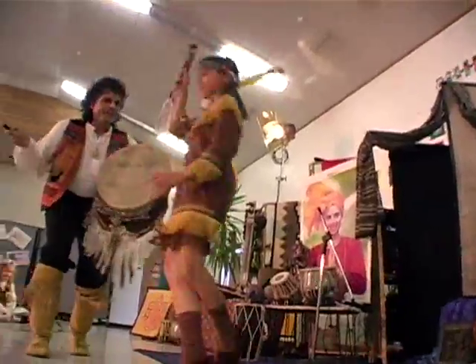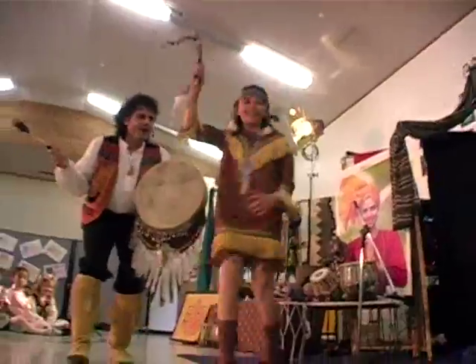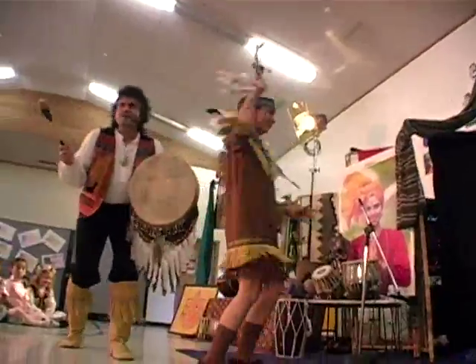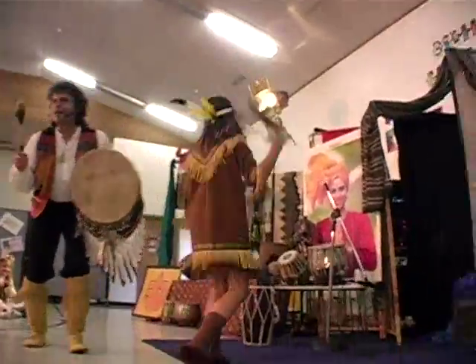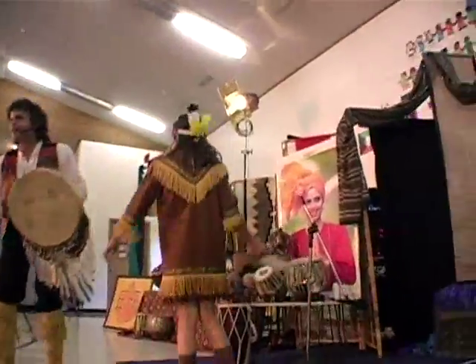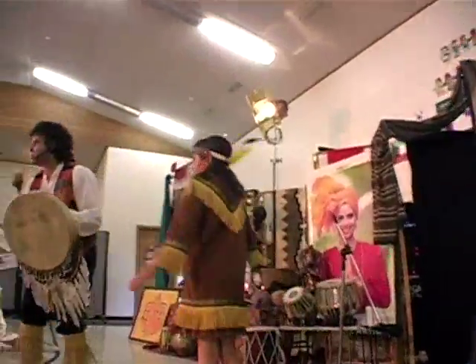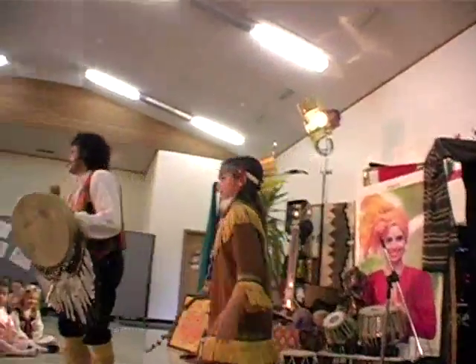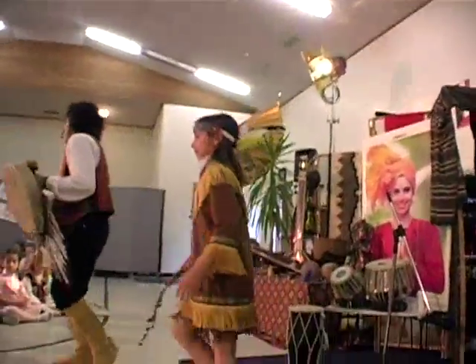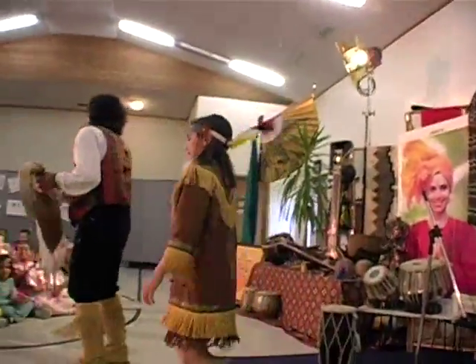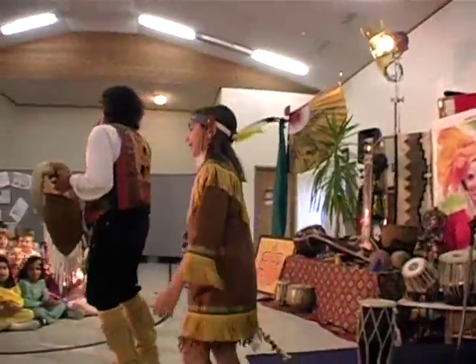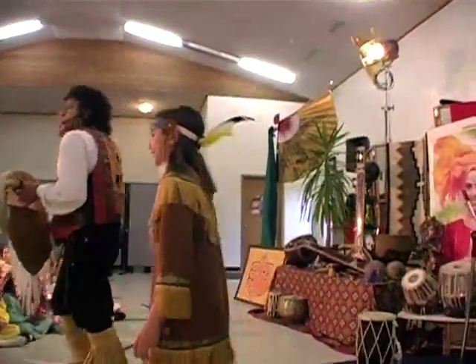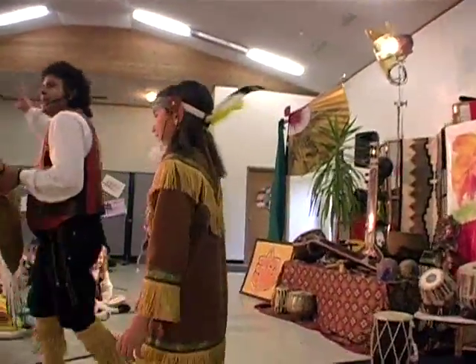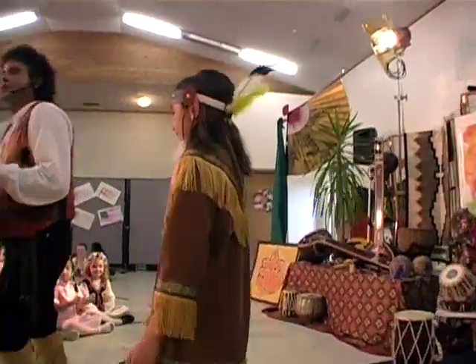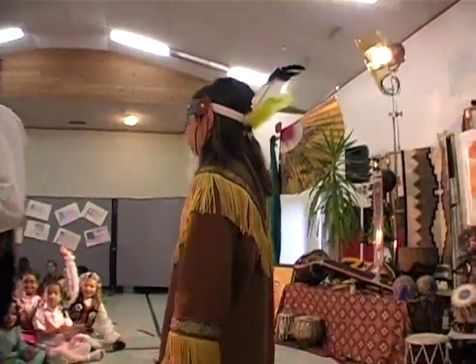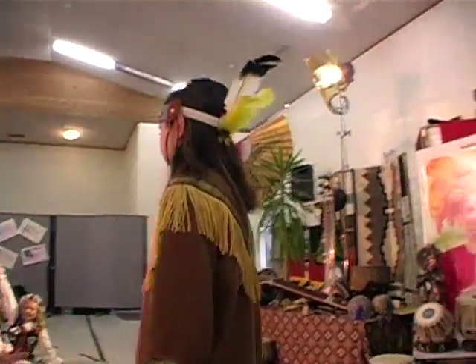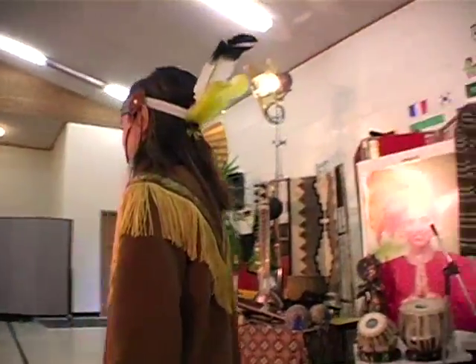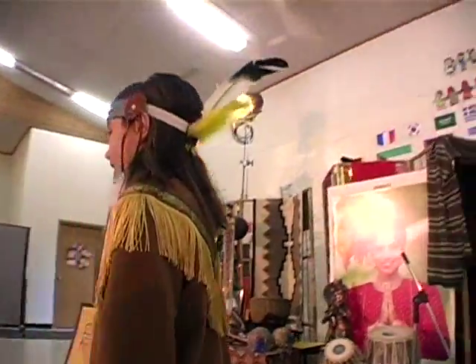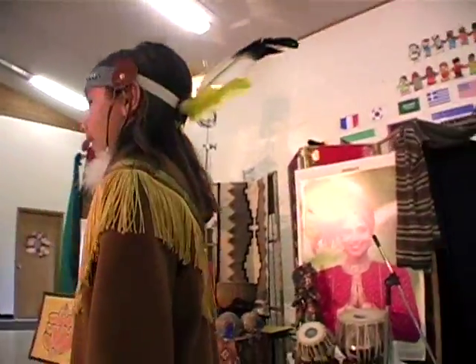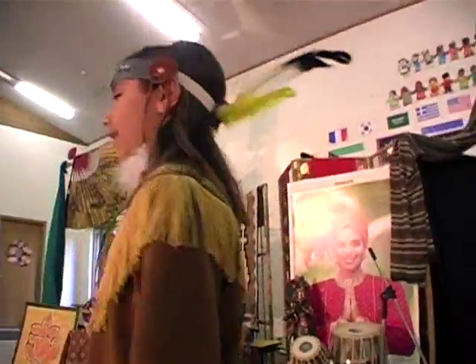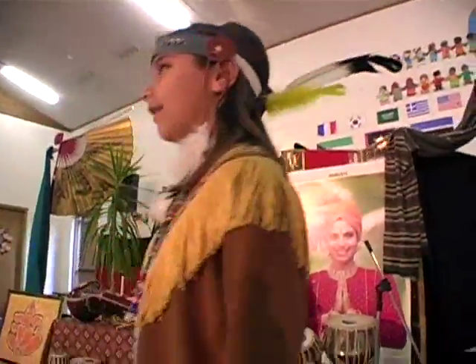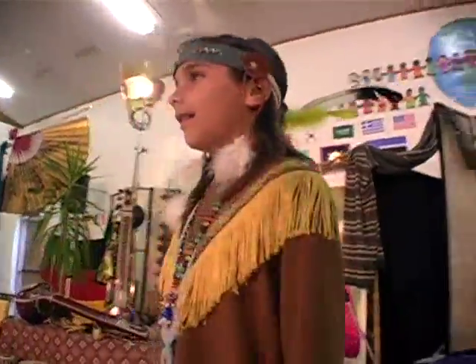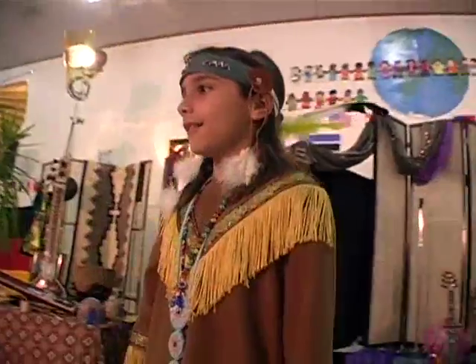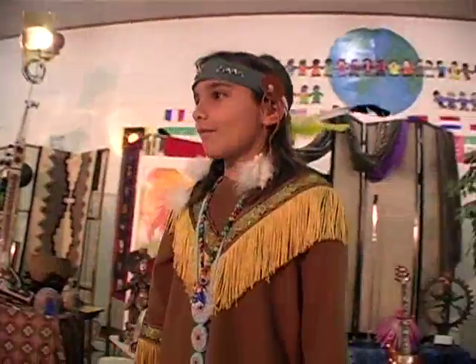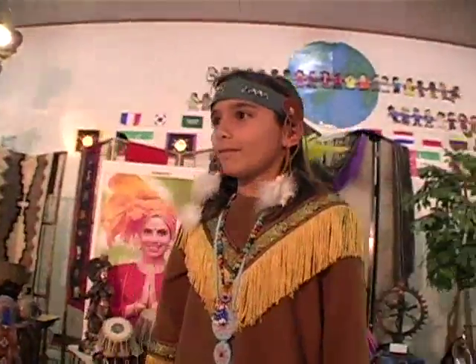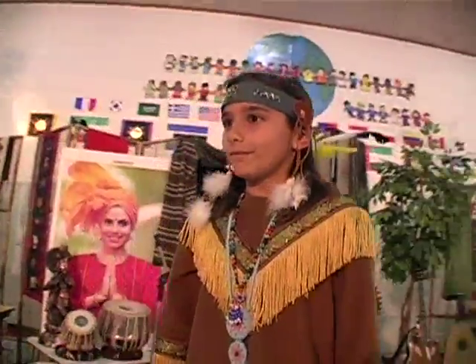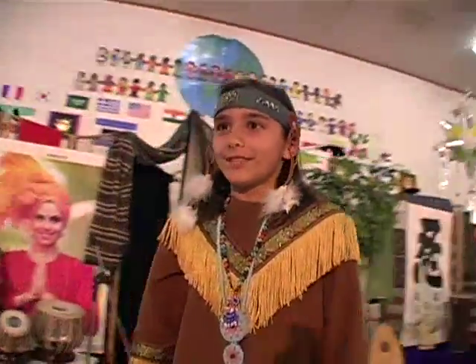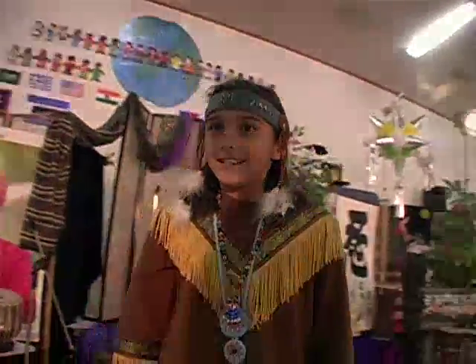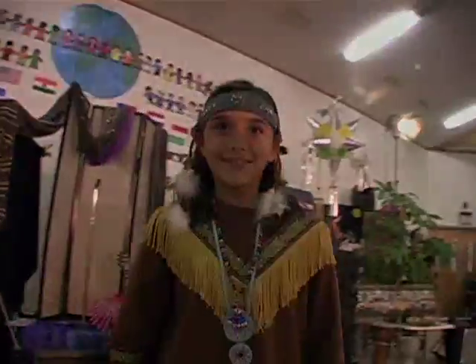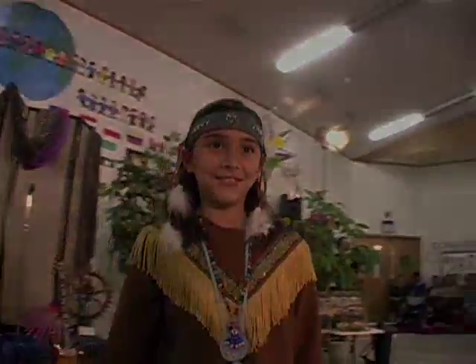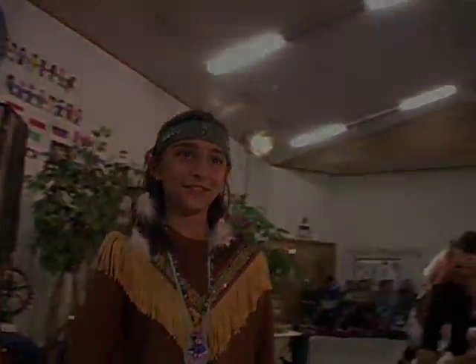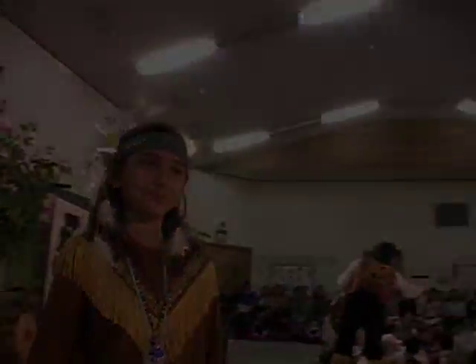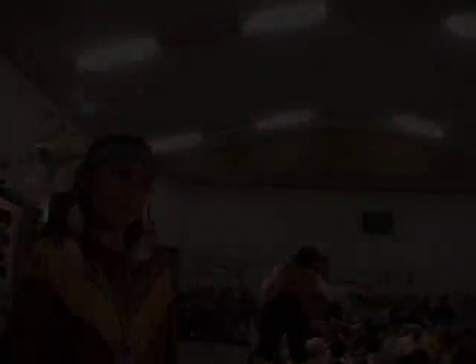Give her a round of applause. I need two more dancers. Sir, can you come up and help us? Would you like to?